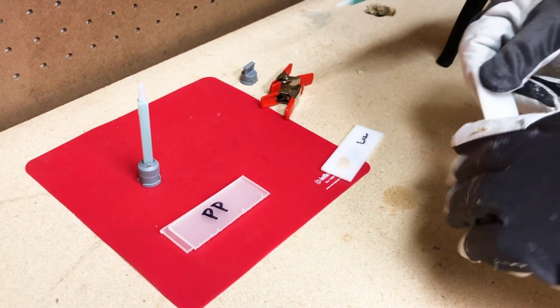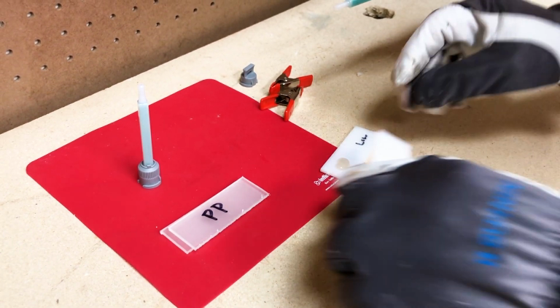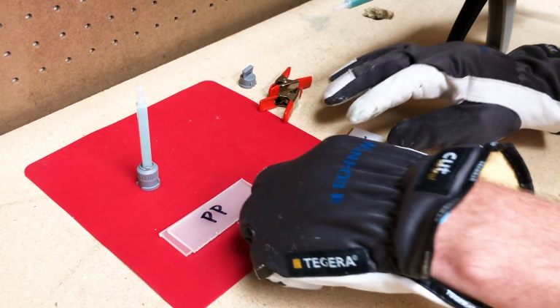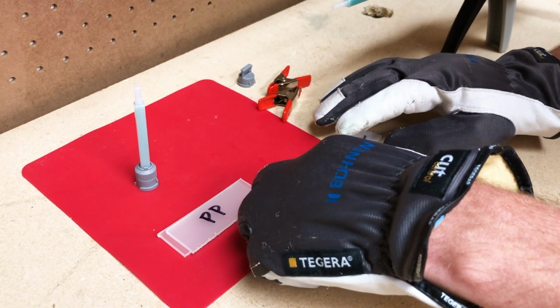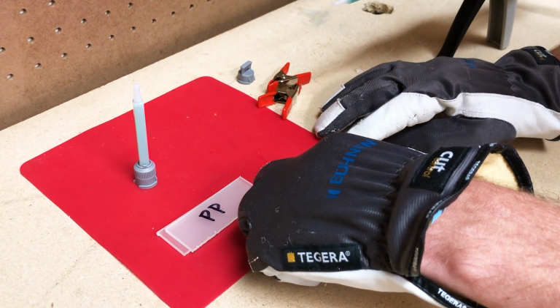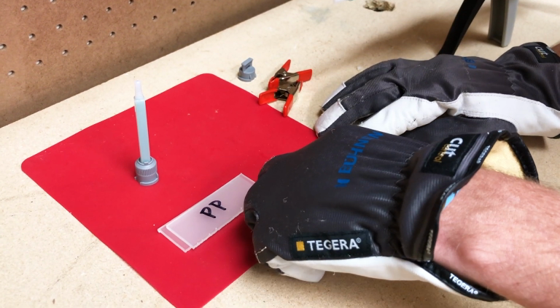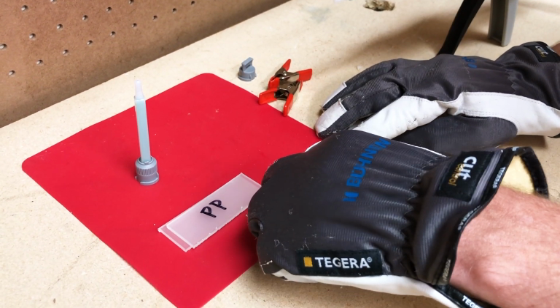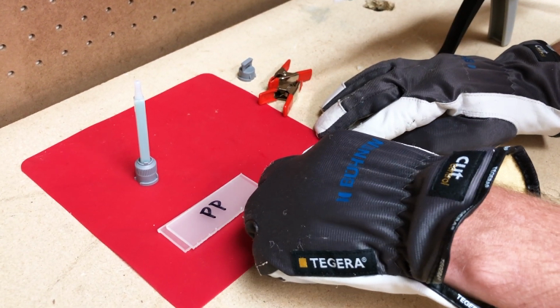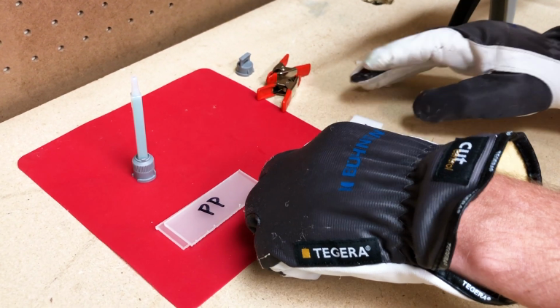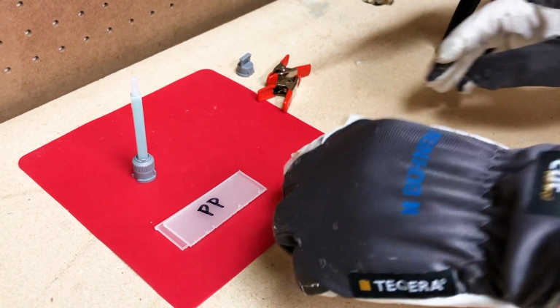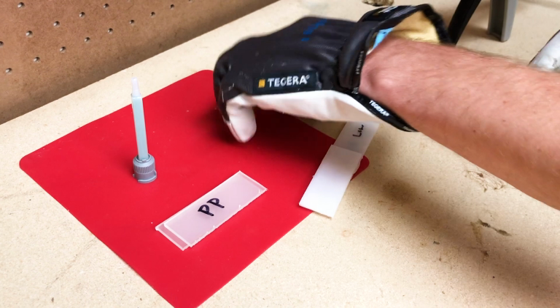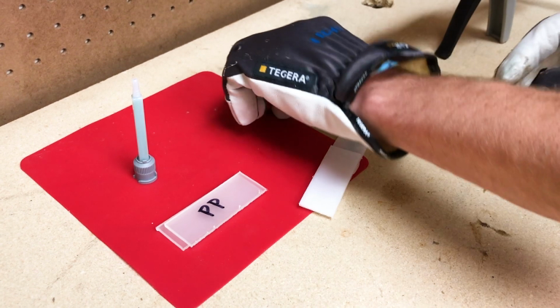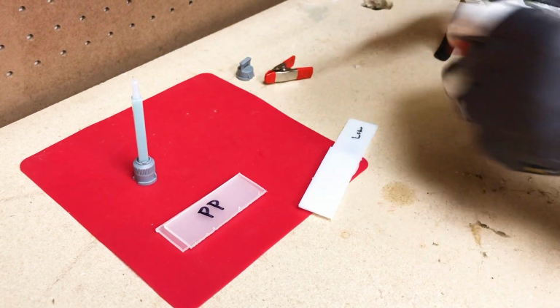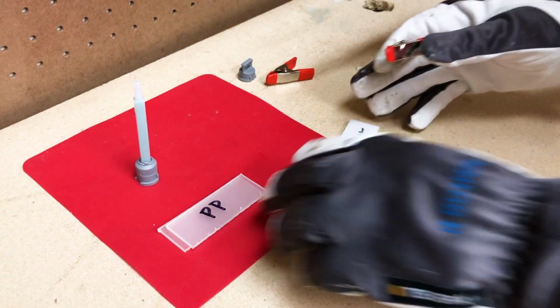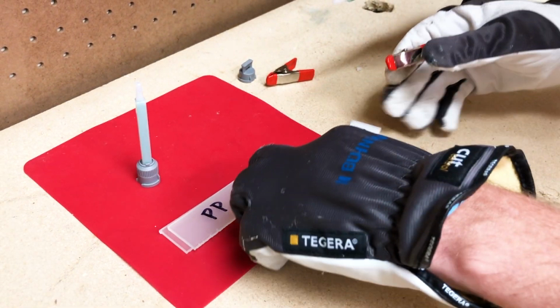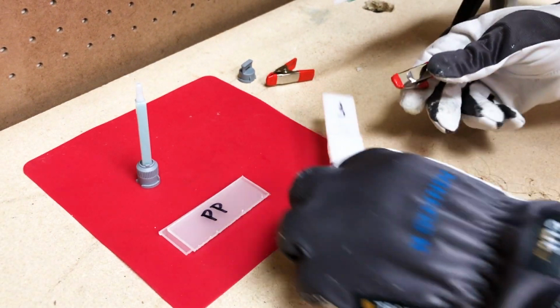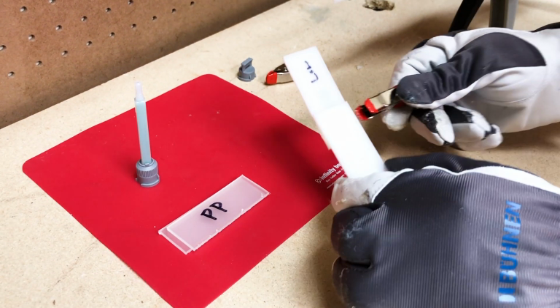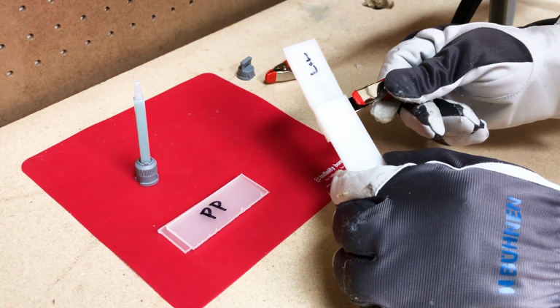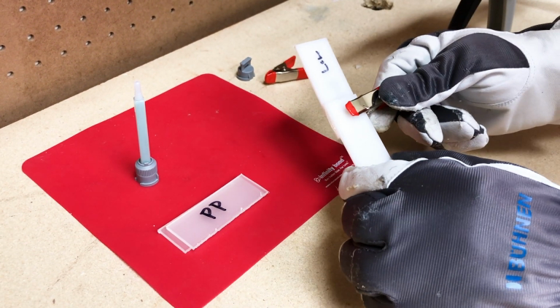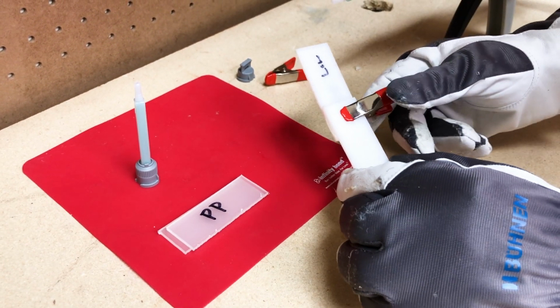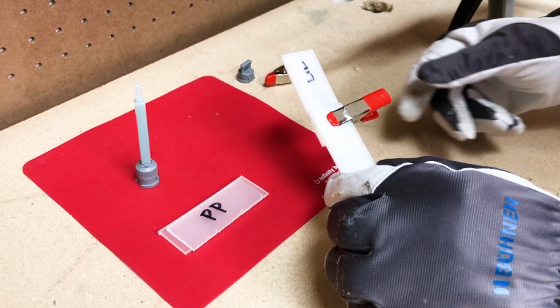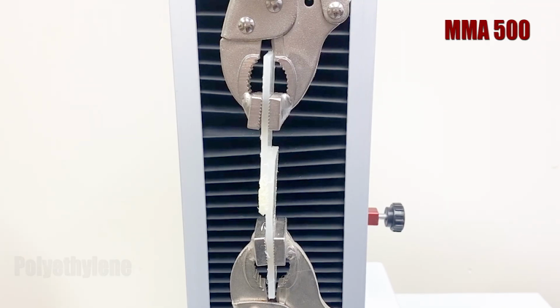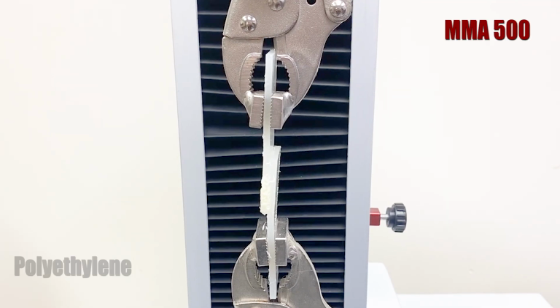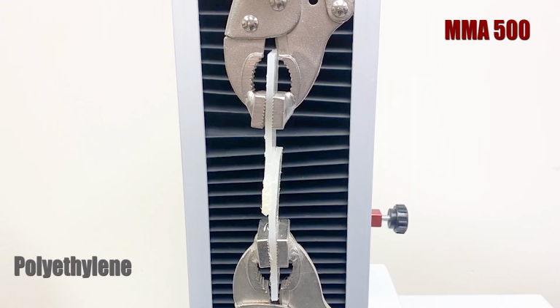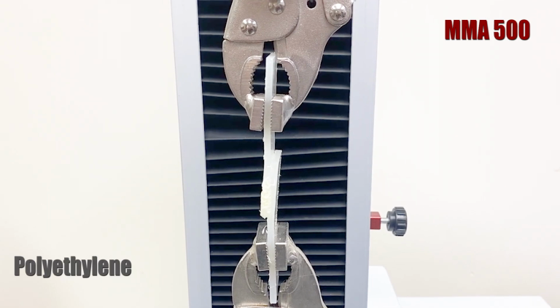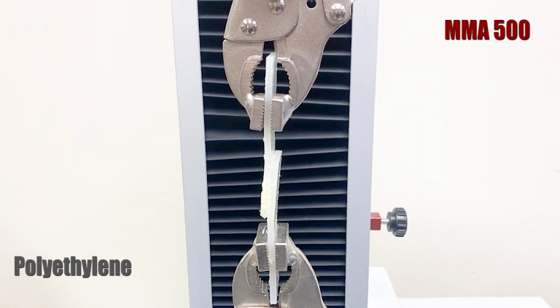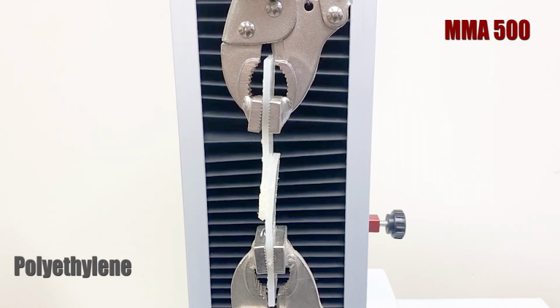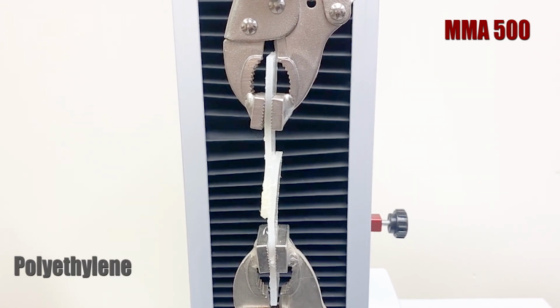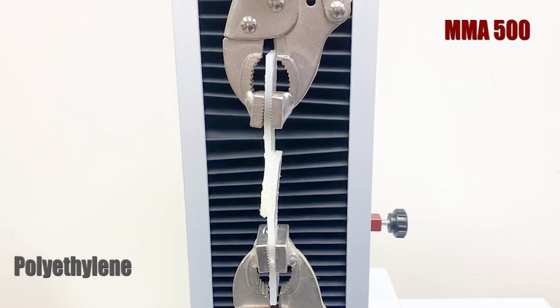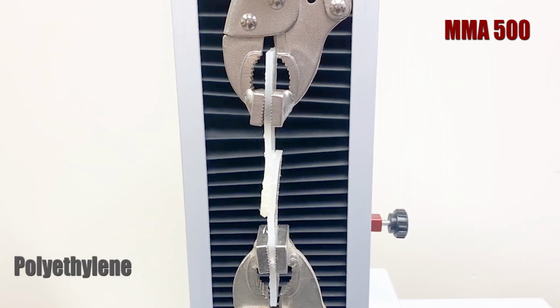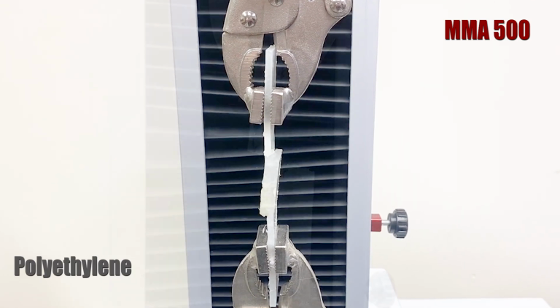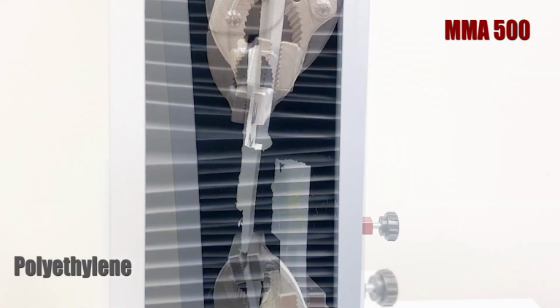Today we are going to compare one of our strongest standard two-part adhesives, MMA 320, to MMA 500 using a standard pull test method. All of the samples were left to cure for a full 24 hours to reach maximum strength.